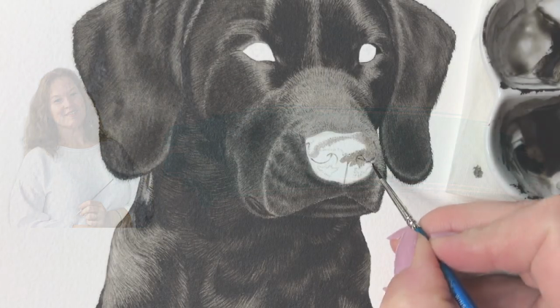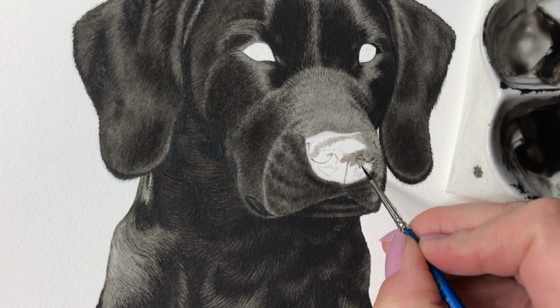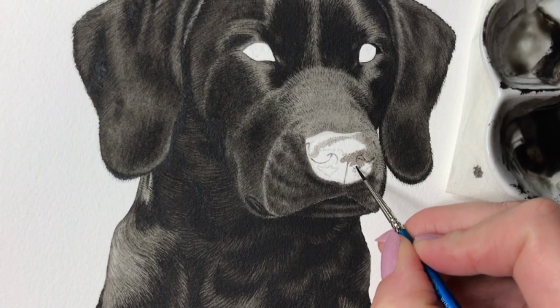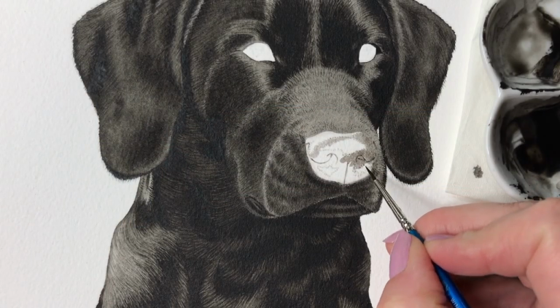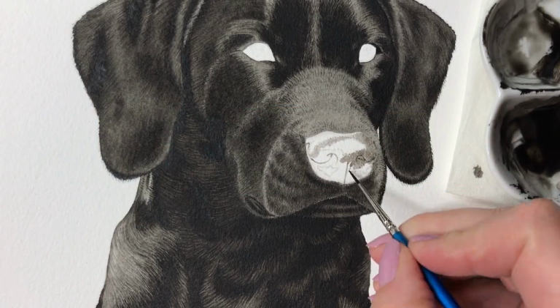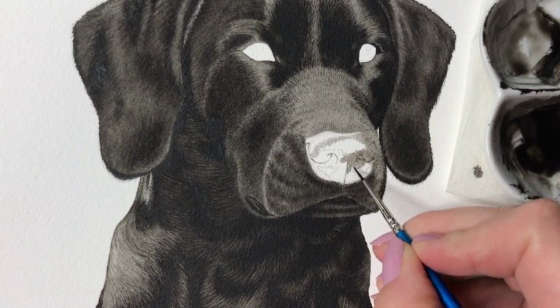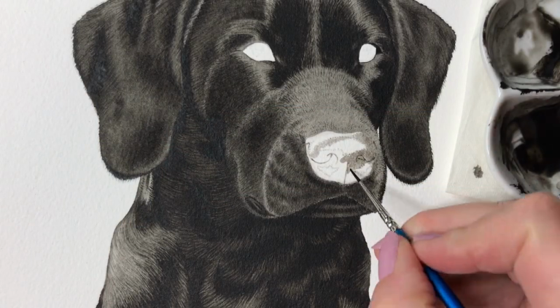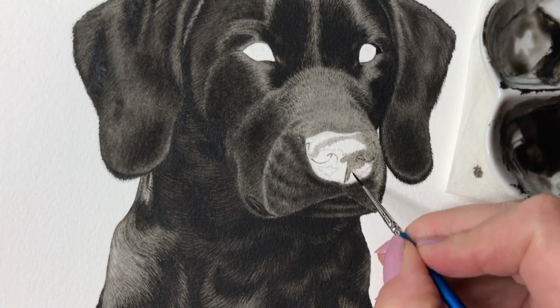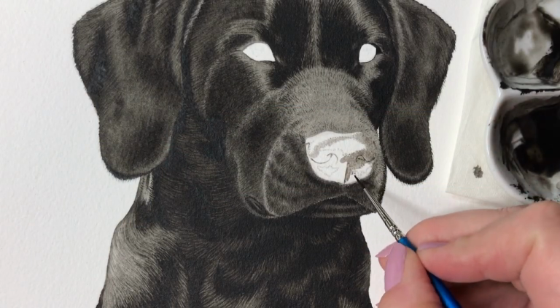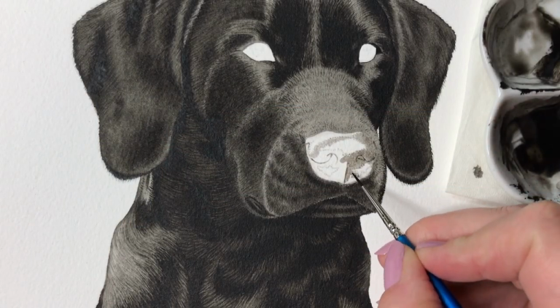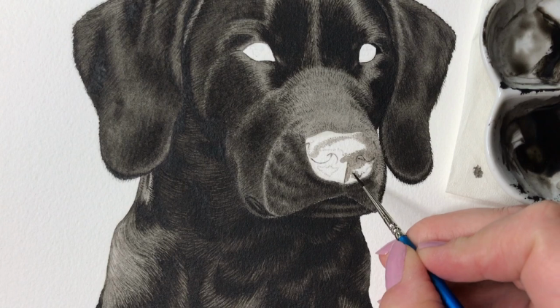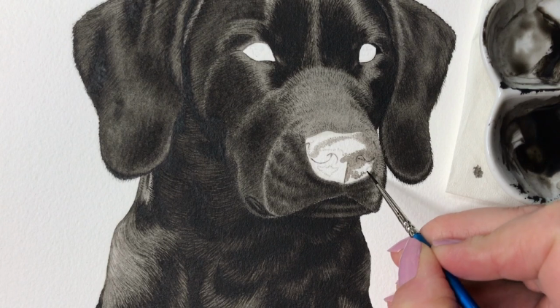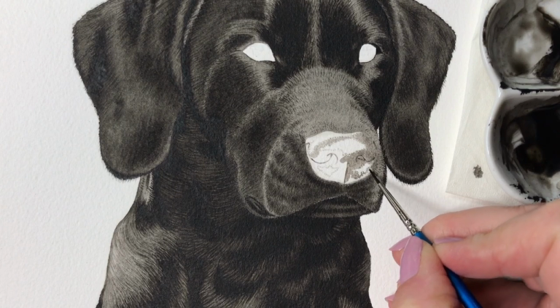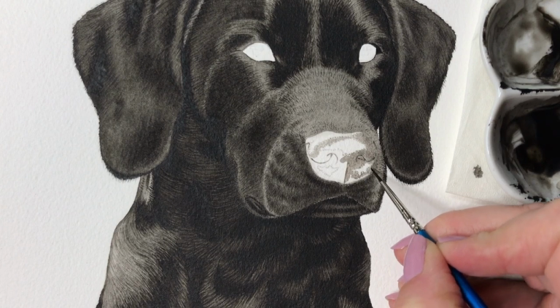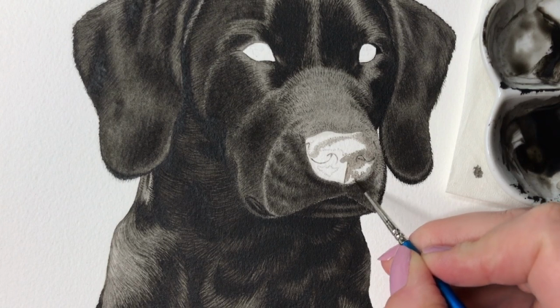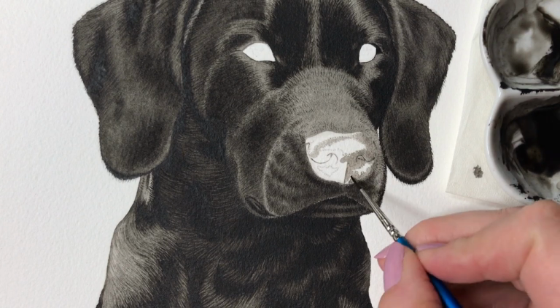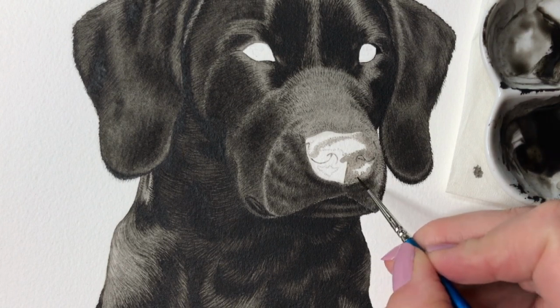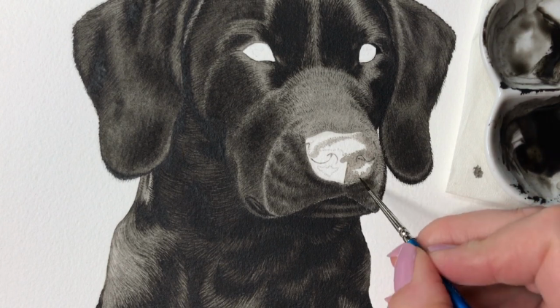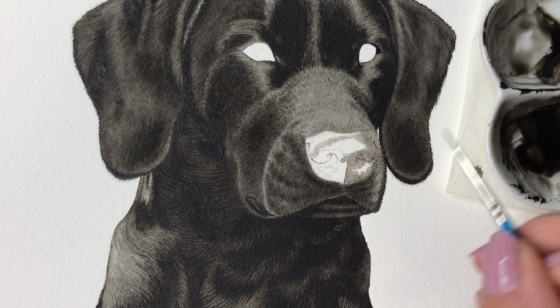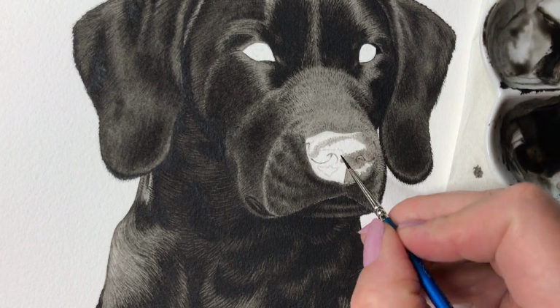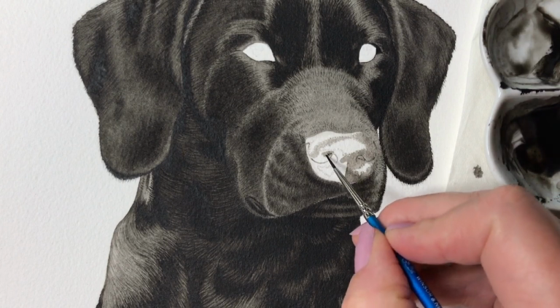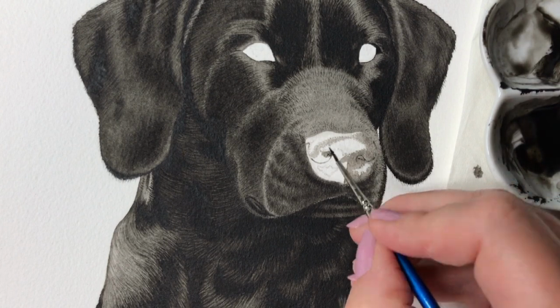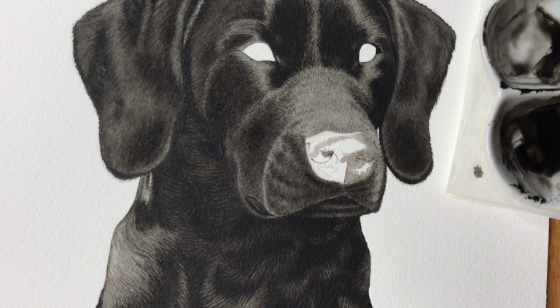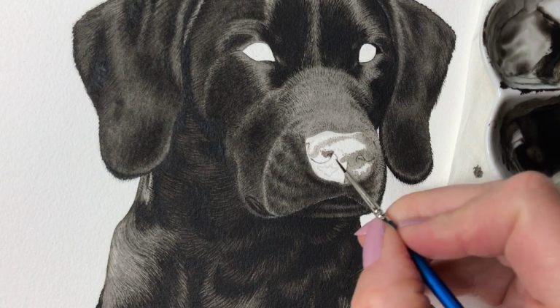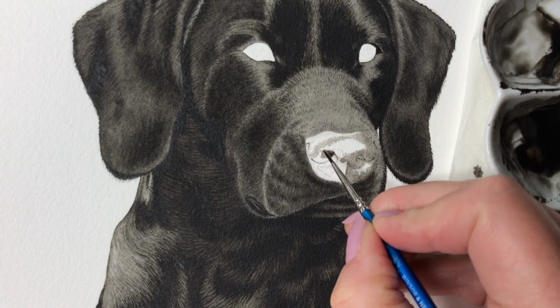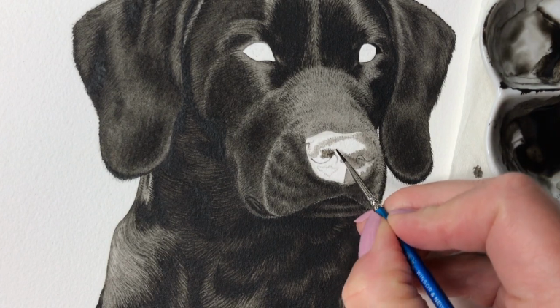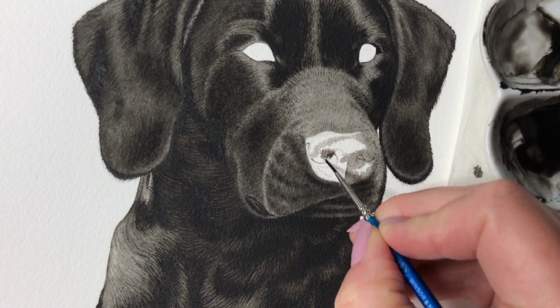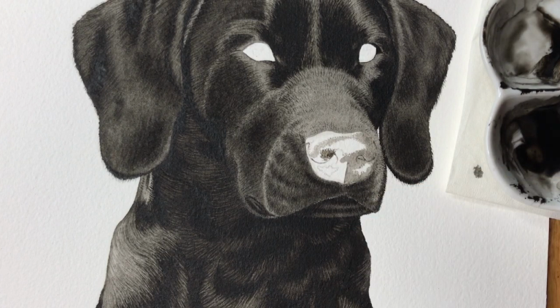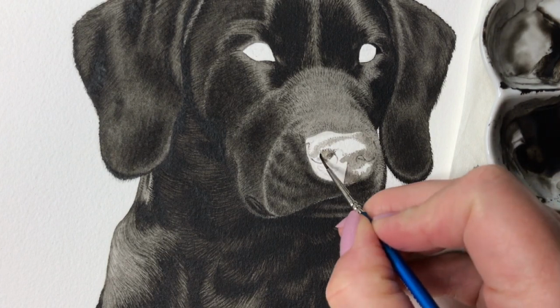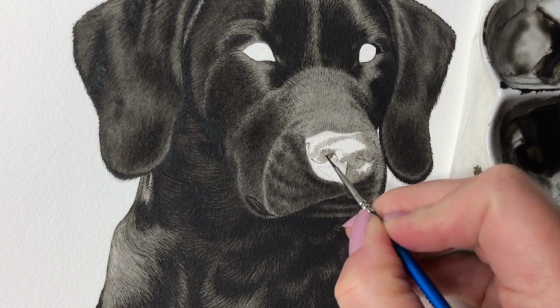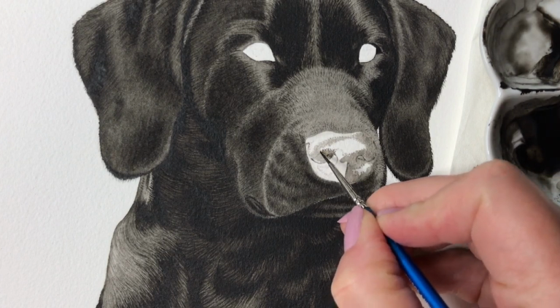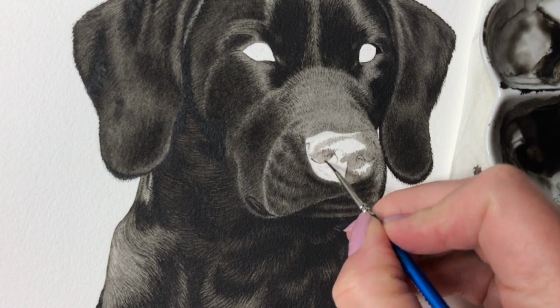I'm going to build up the layers of the nose gradually and I start with a very watery mix of black paint. I have marked out the different areas of the nose in my sketch and I make sure to leave the wet shiny parts of the nose unpainted.